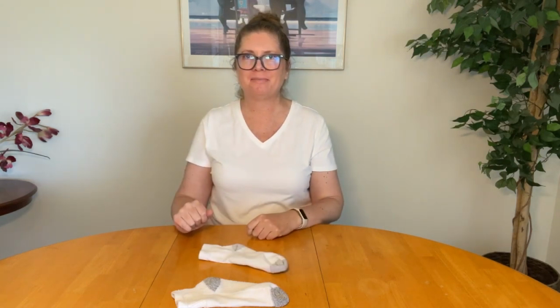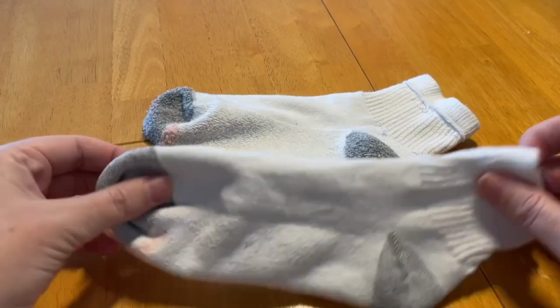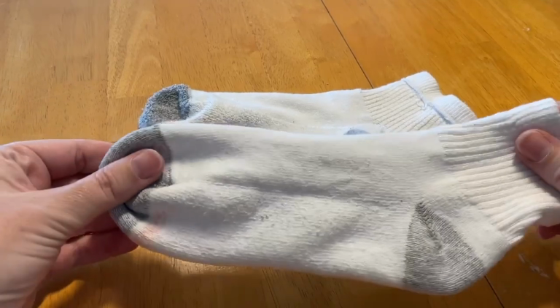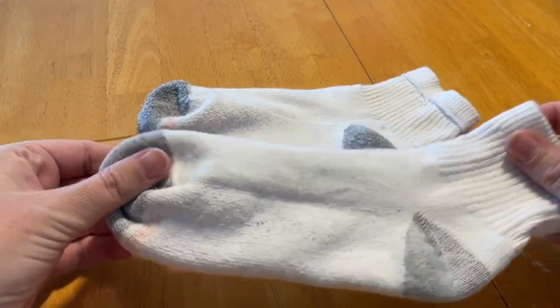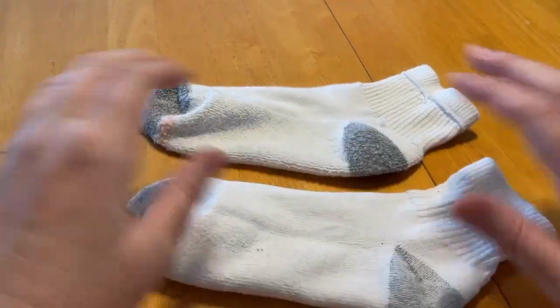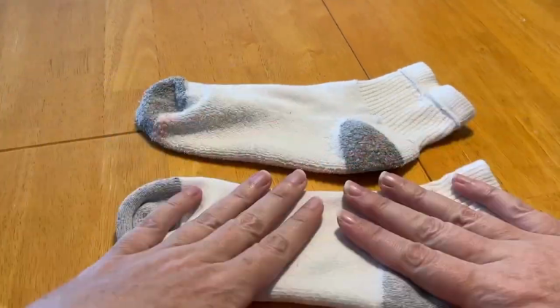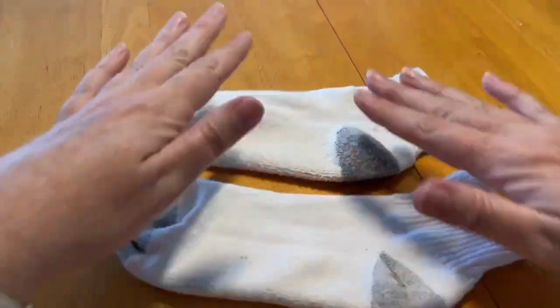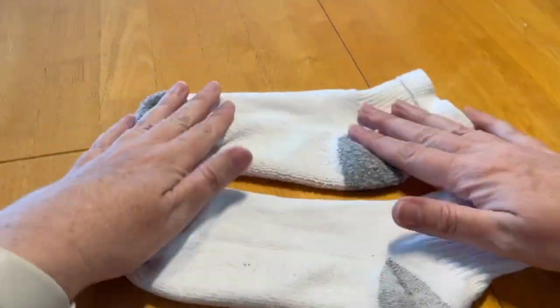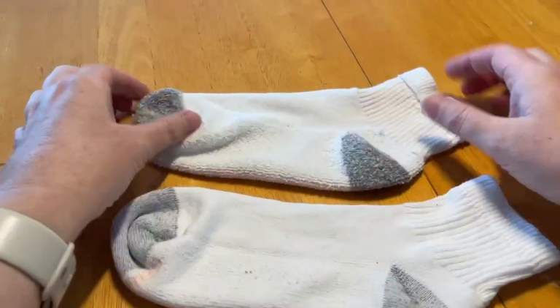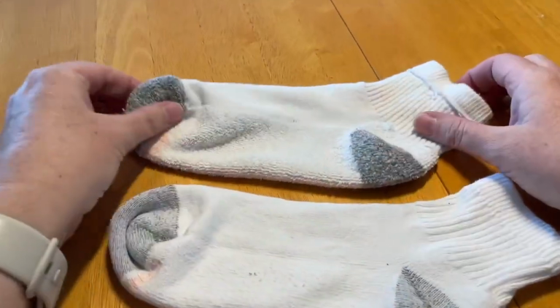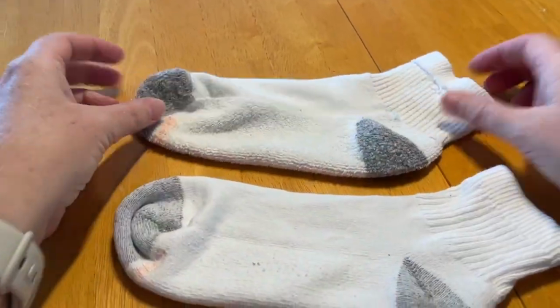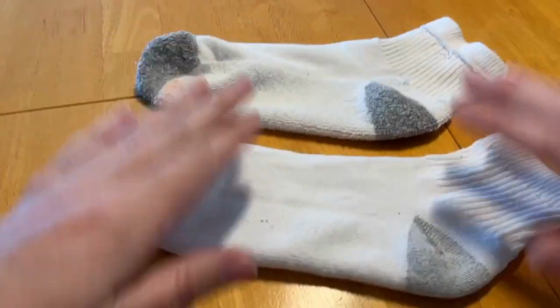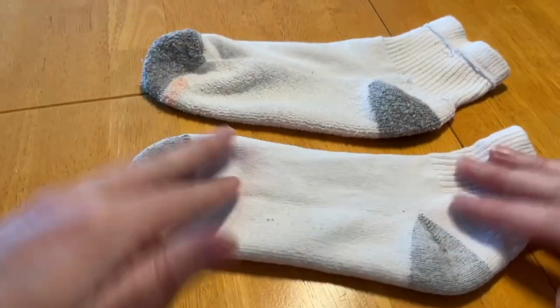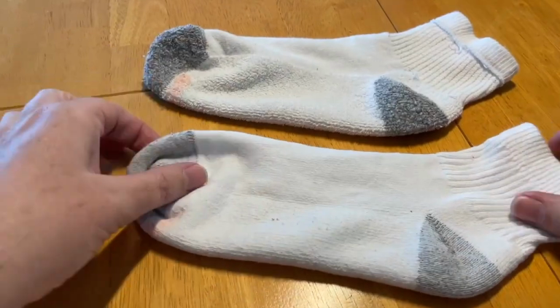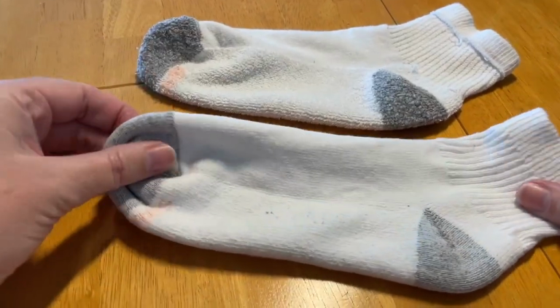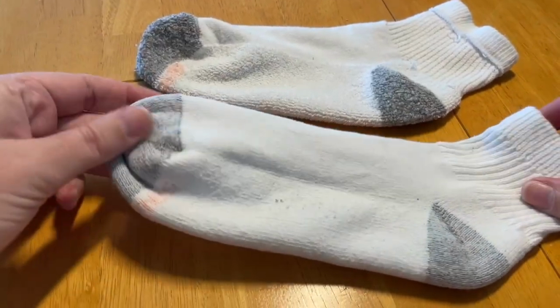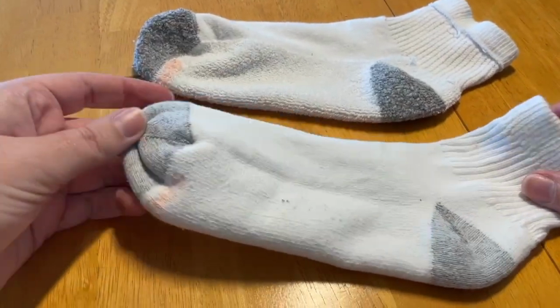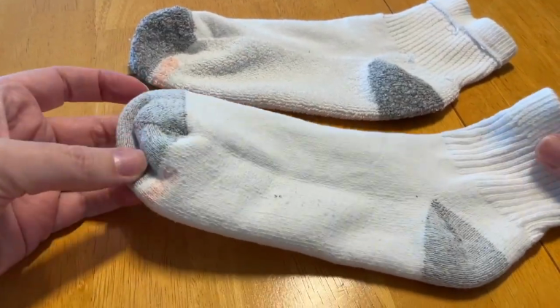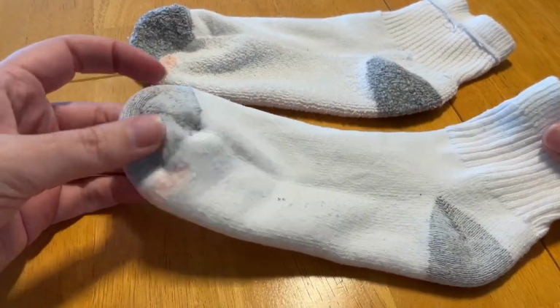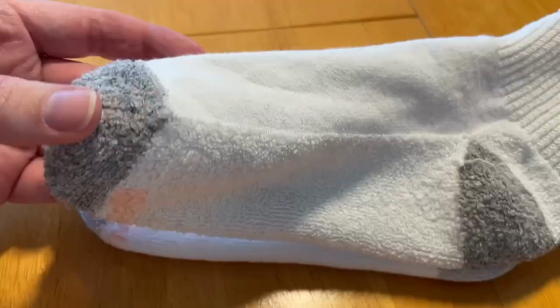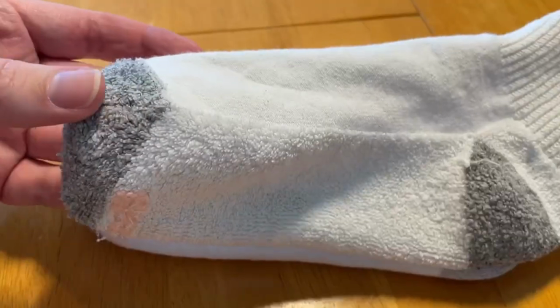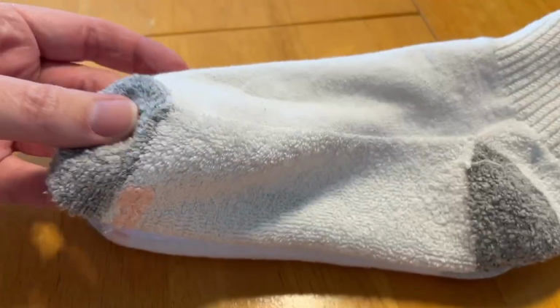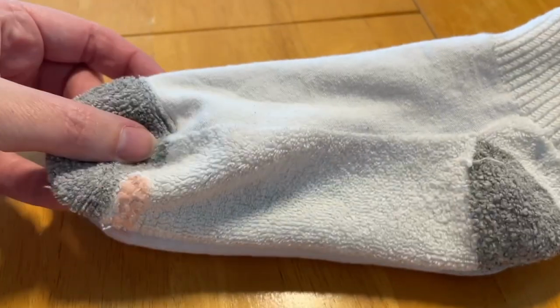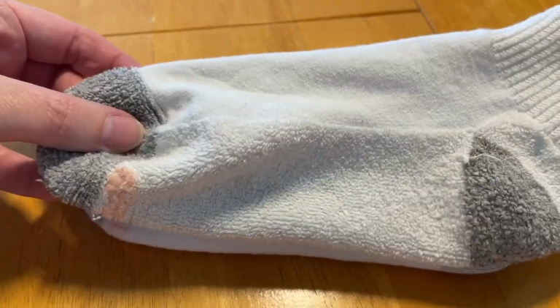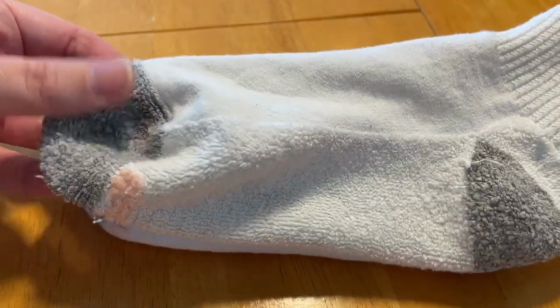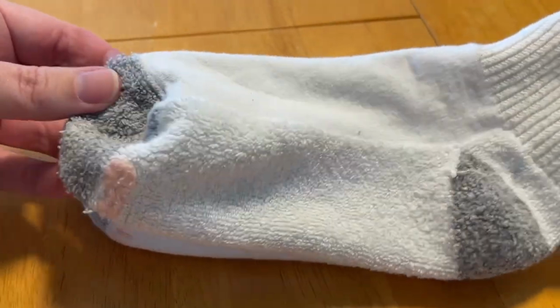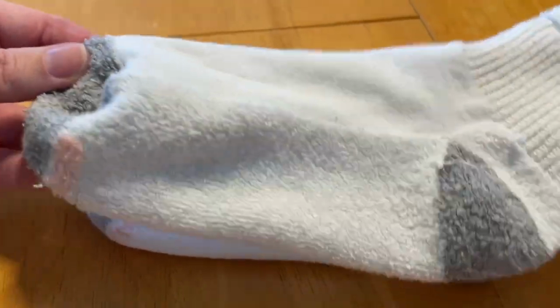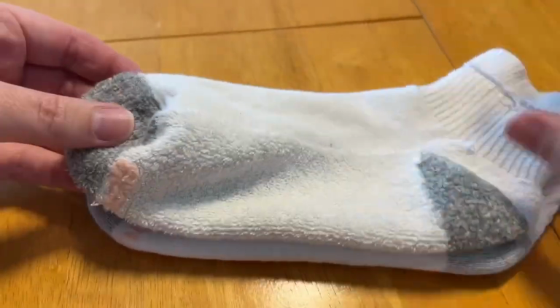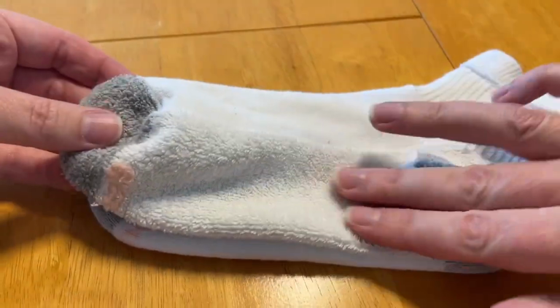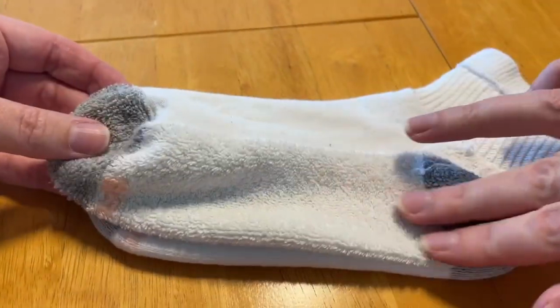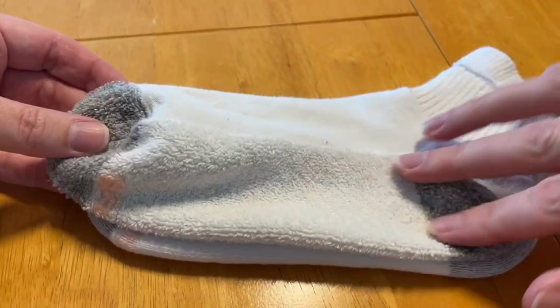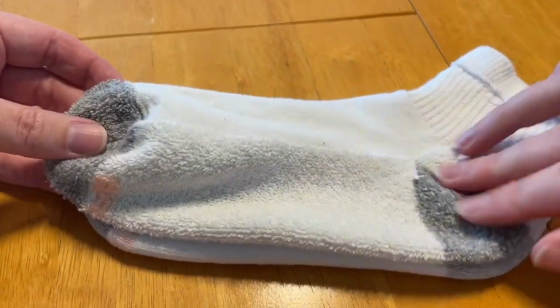I have one here right side out and one inside out so that you can see what it looks like on the inside. This is the inside — you can see it's a little bit fuzzier.